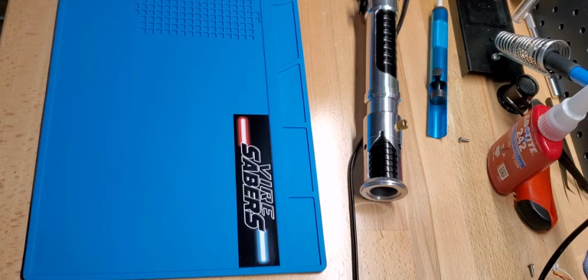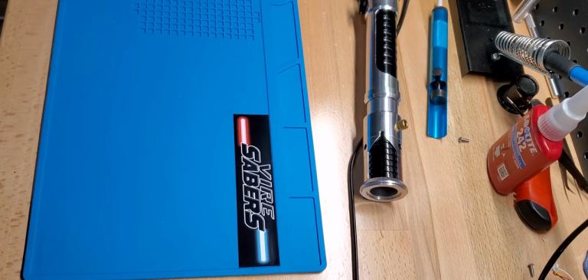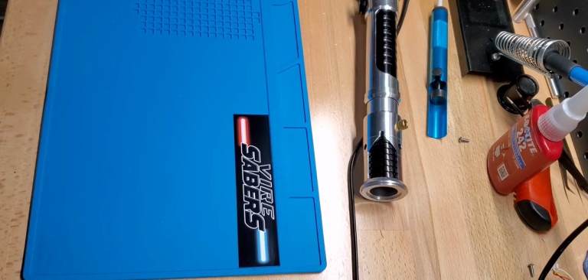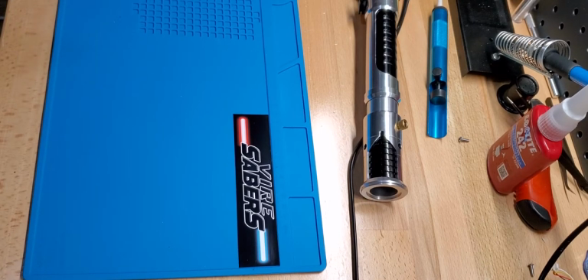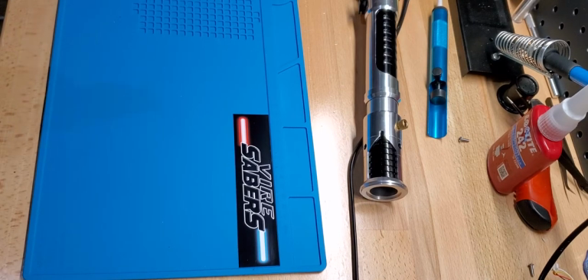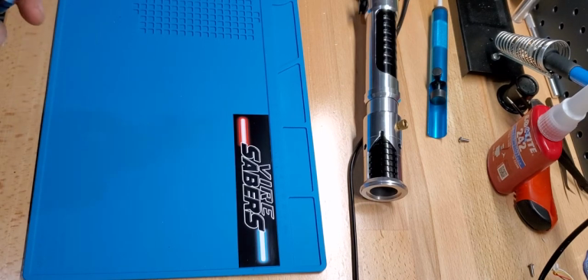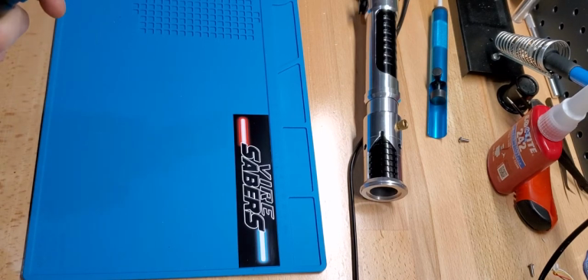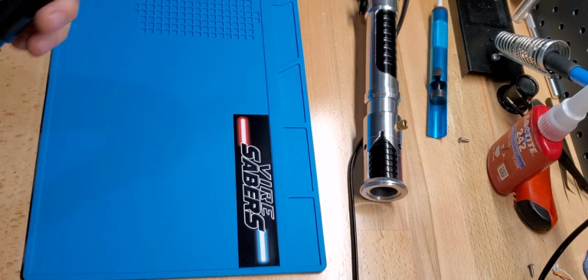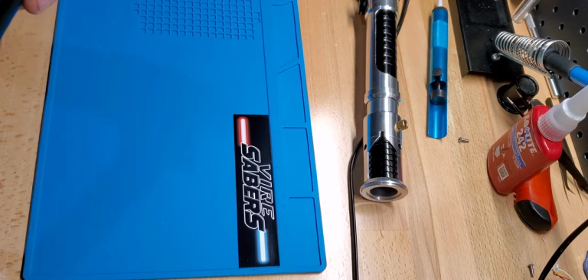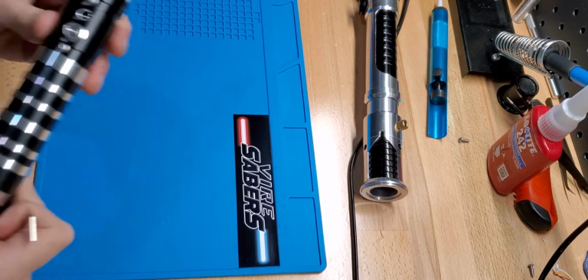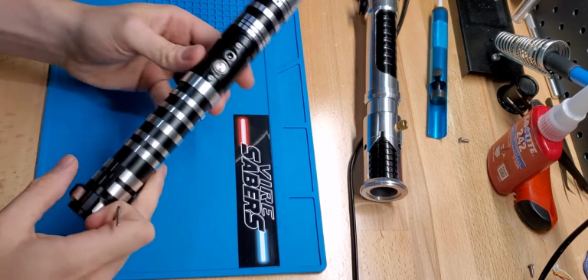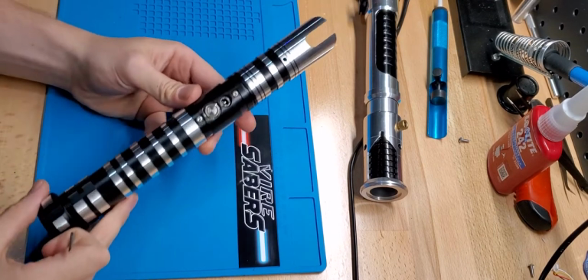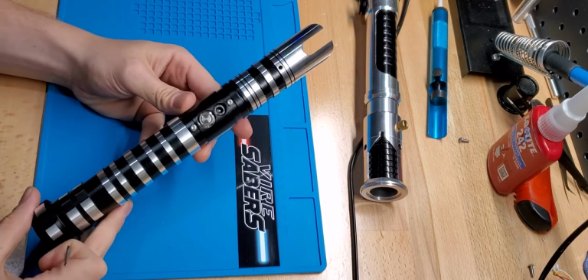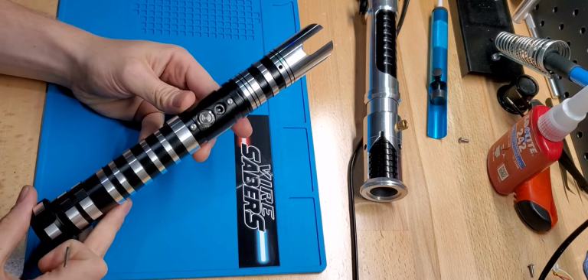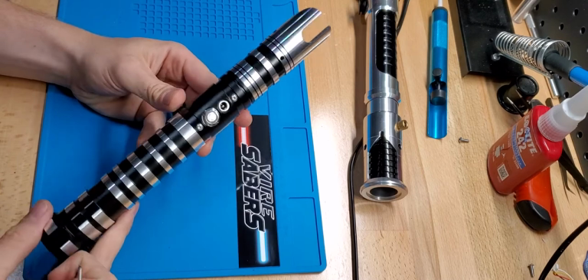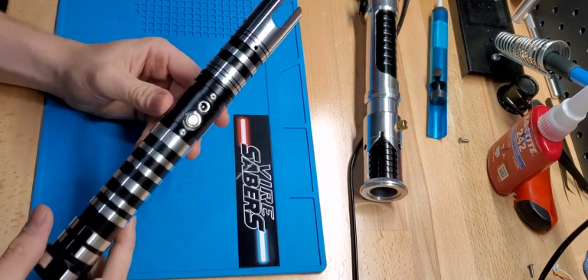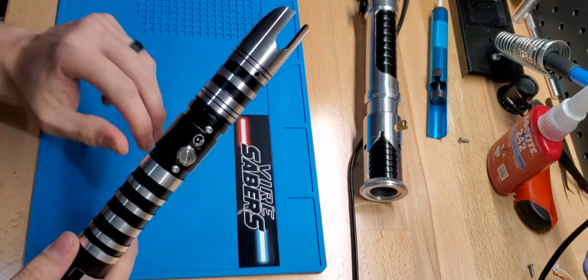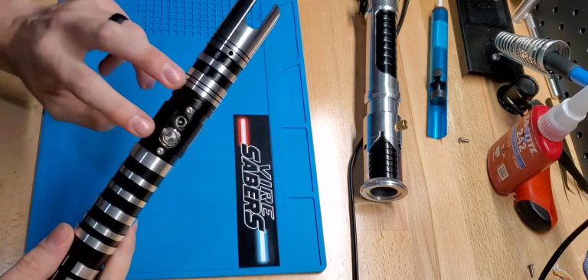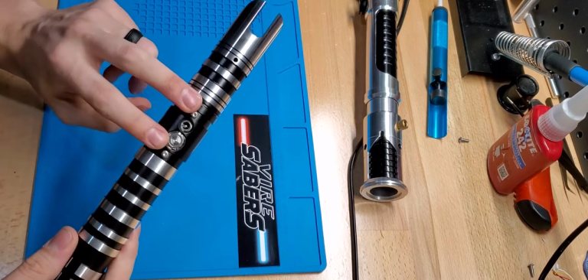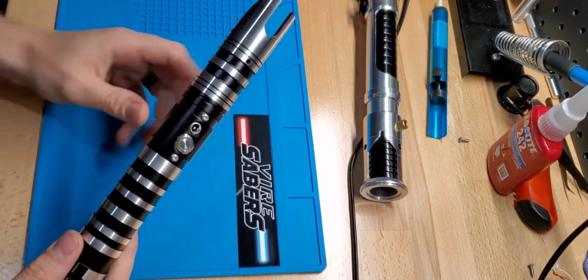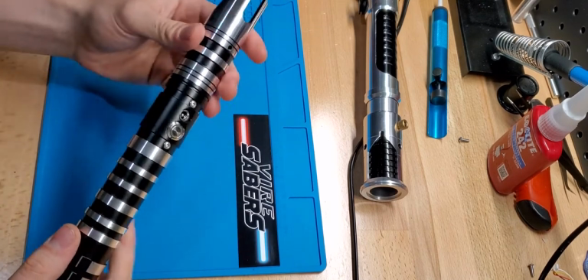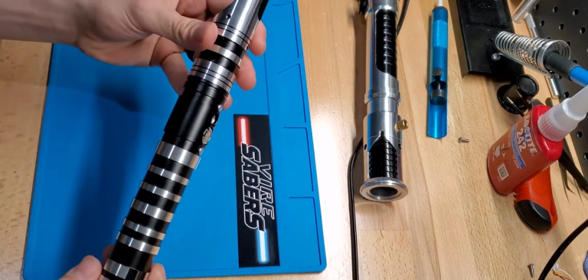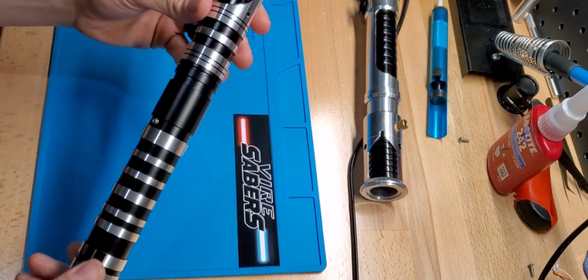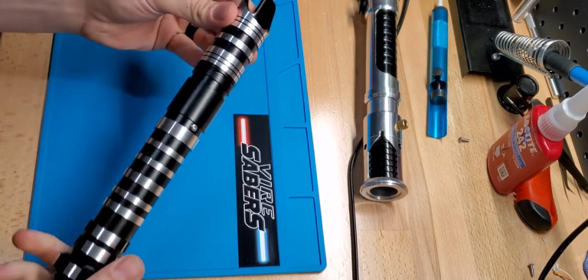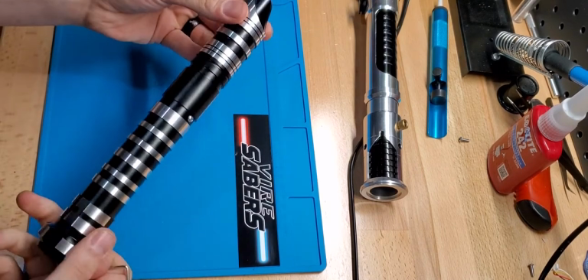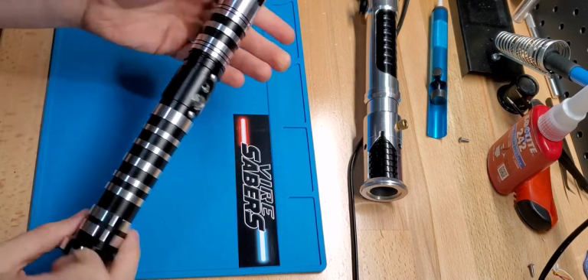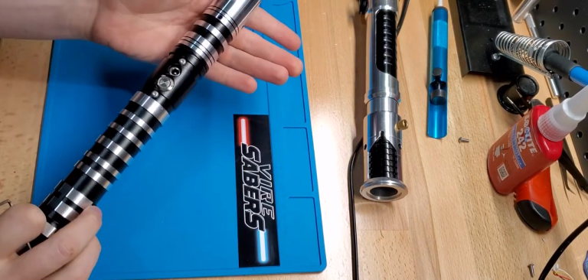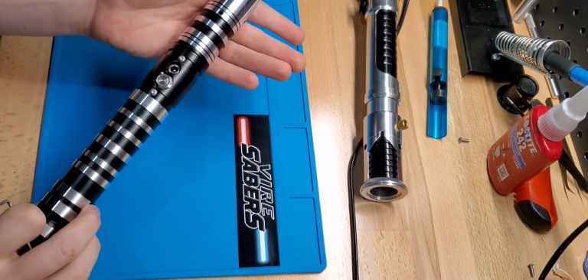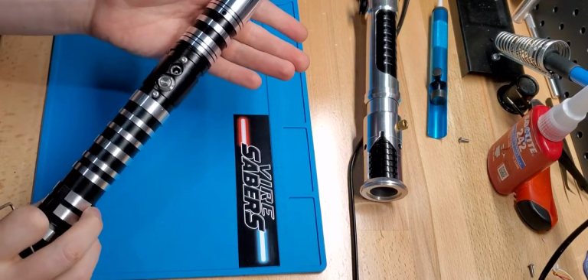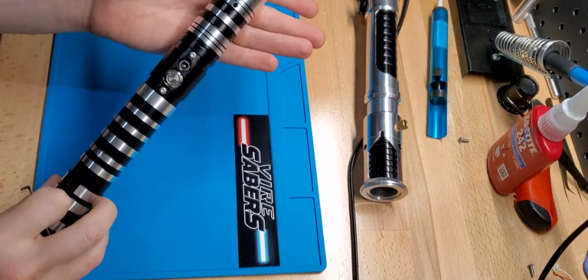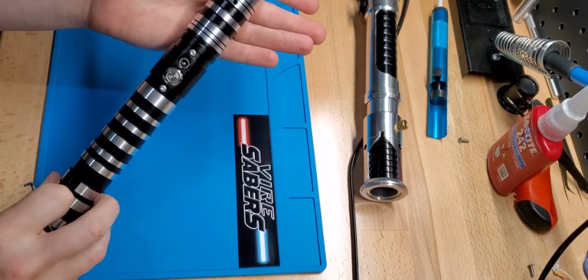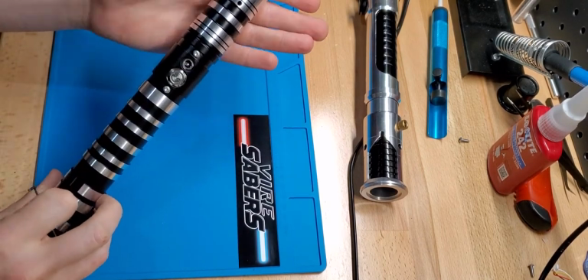Hey guys, it's Tyler with Firesabers. Today I'm going to be showing you how to take out and replace the electronics in your Firesaber.